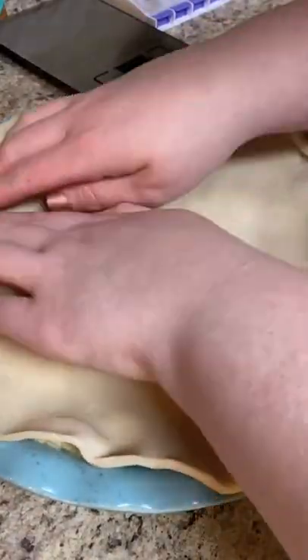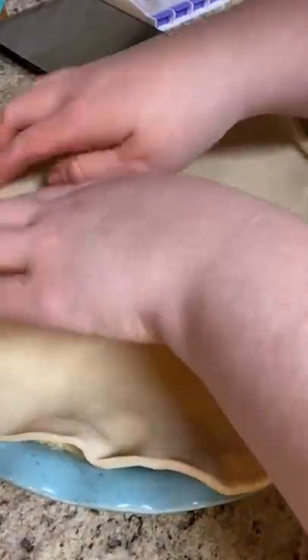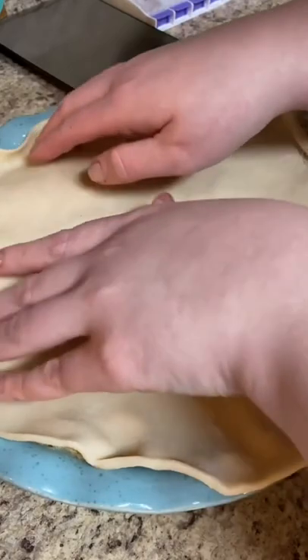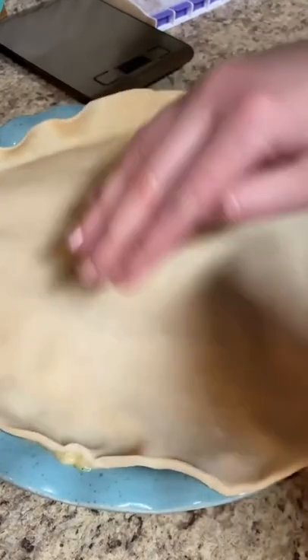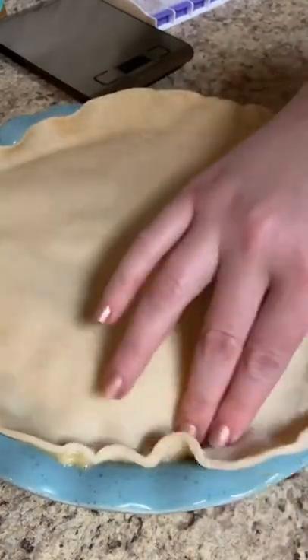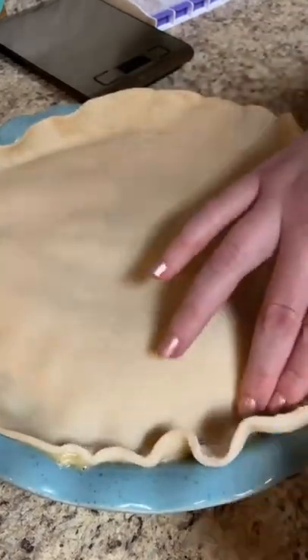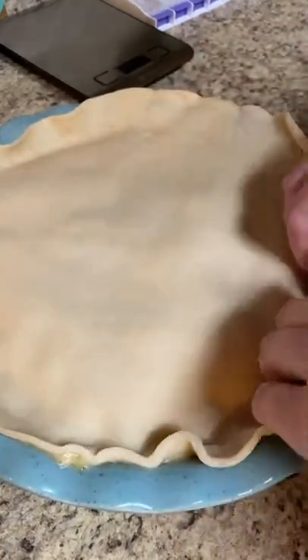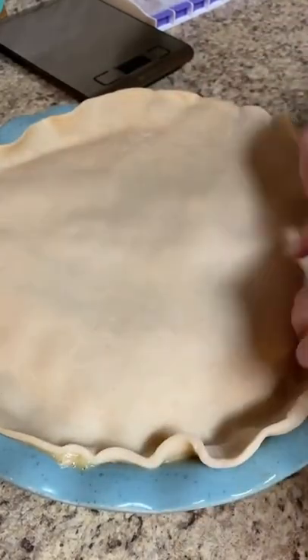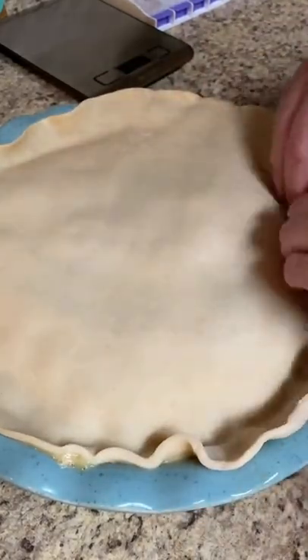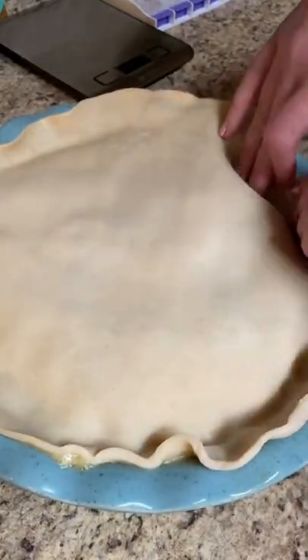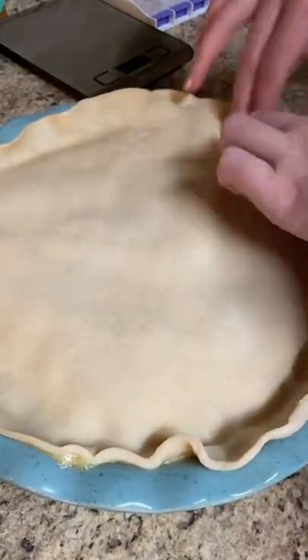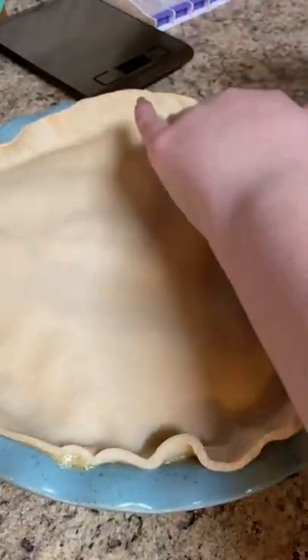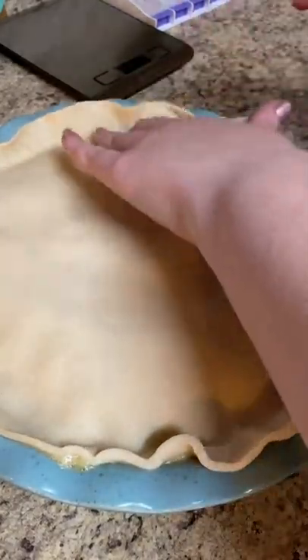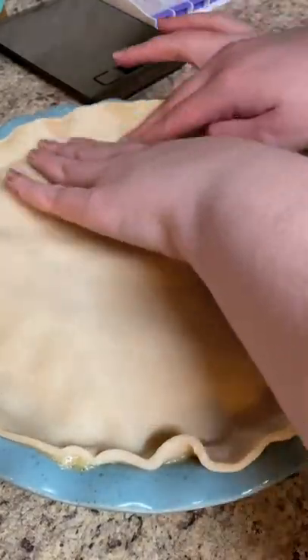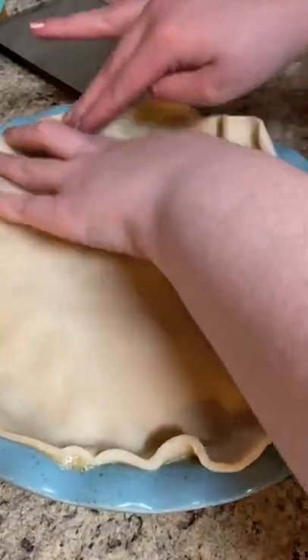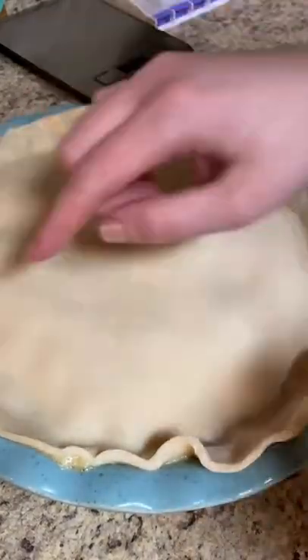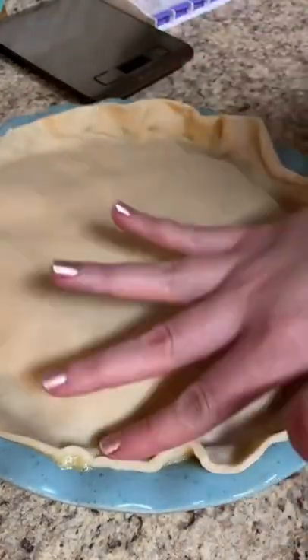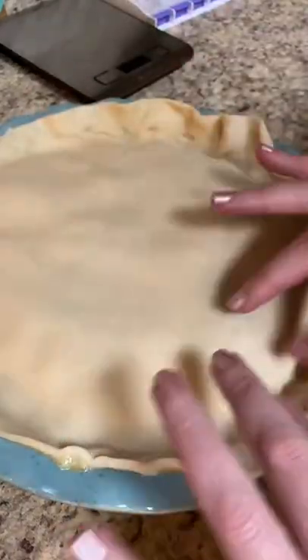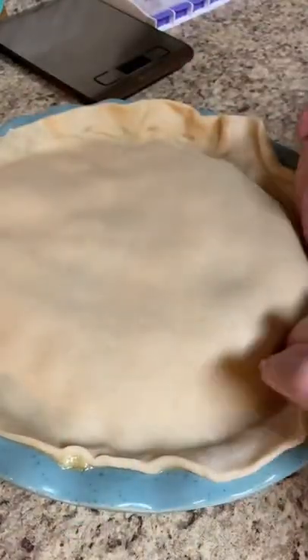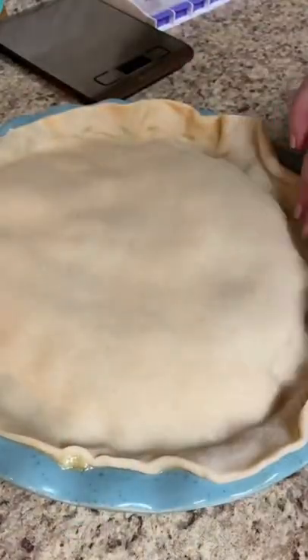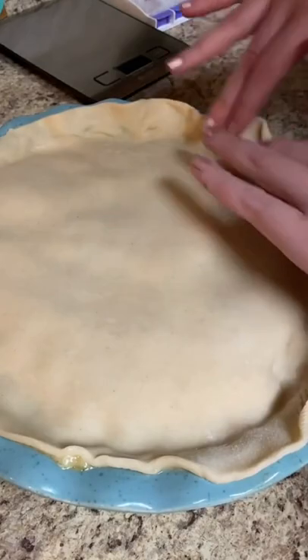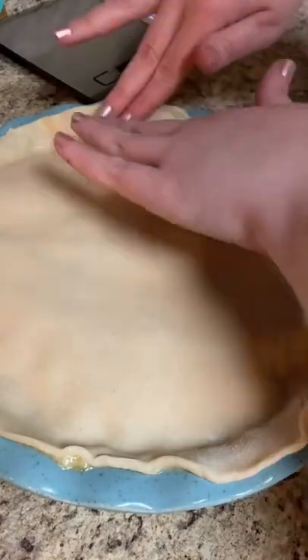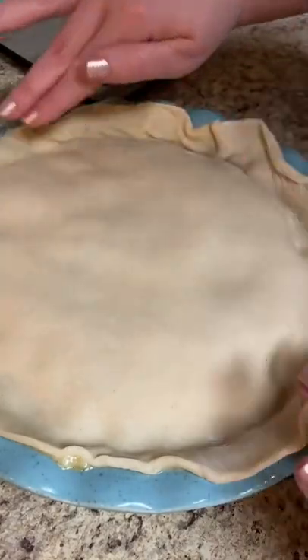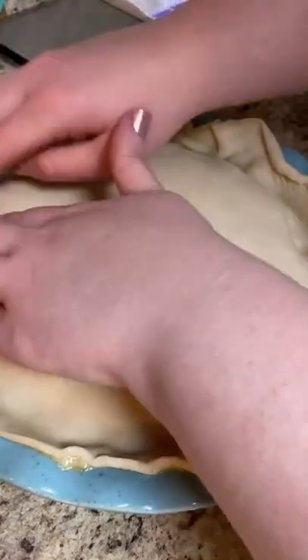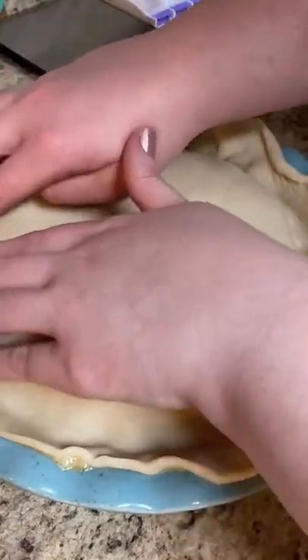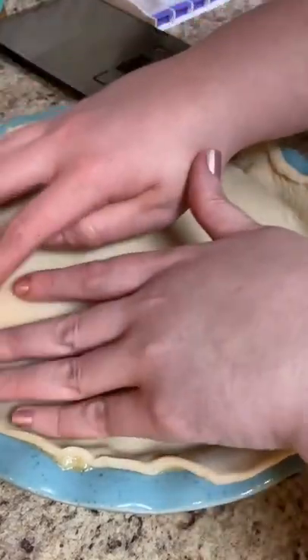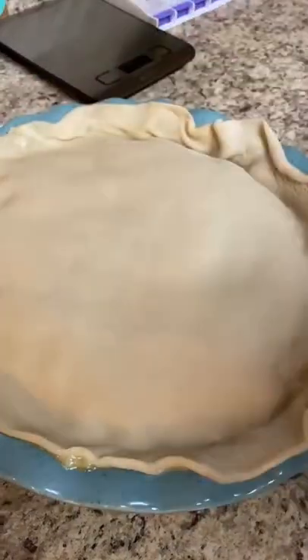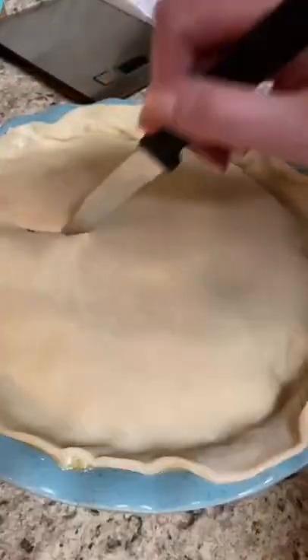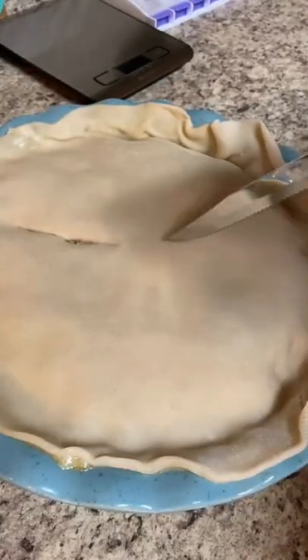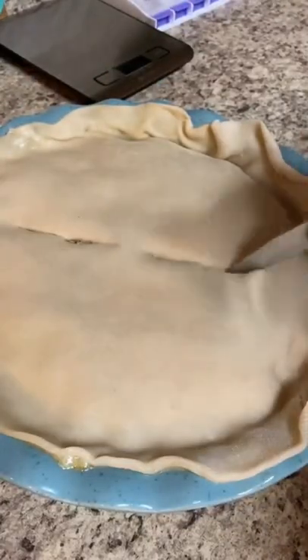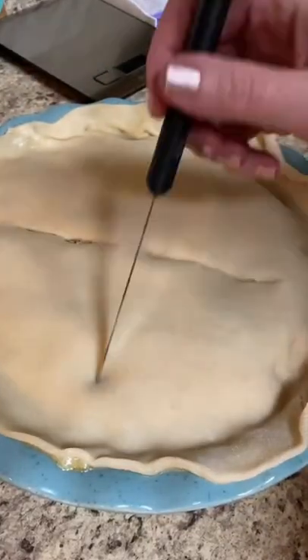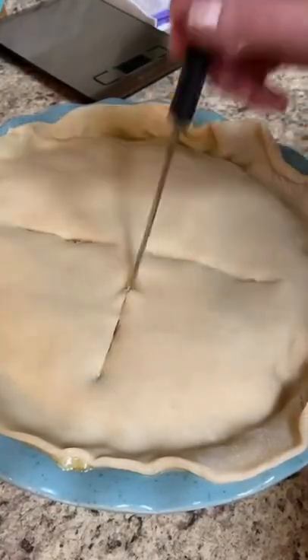Y'all please don't laugh at my crust. I cannot make a pretty crust — I have tried and I have failed, just can't do it. Place some slits in the top and brush it with an egg wash.